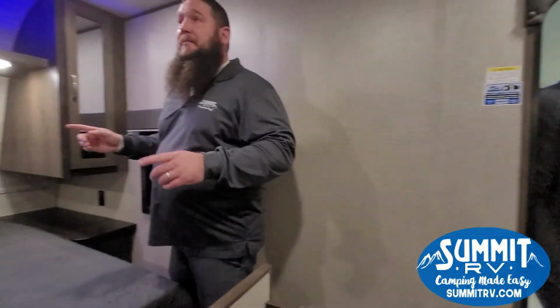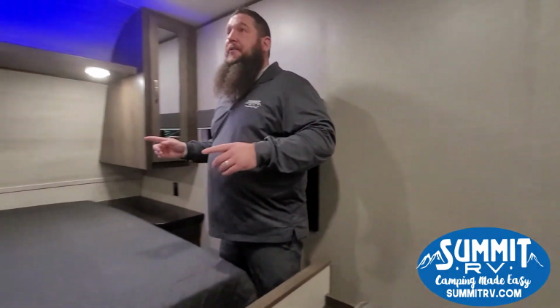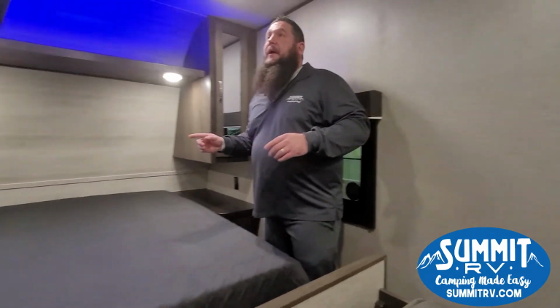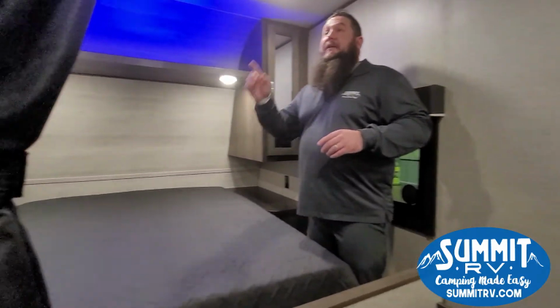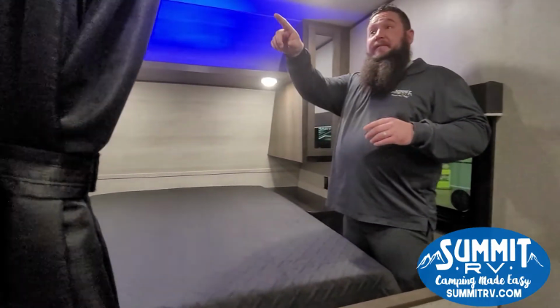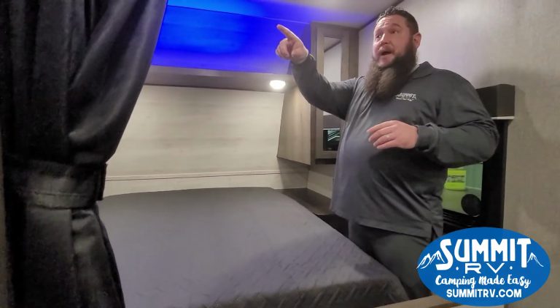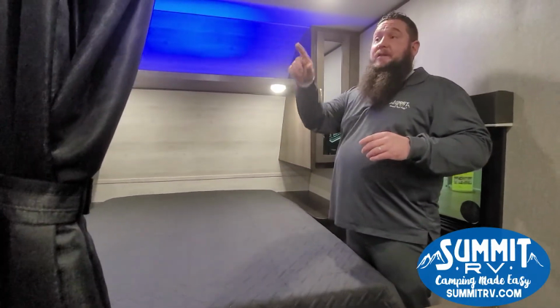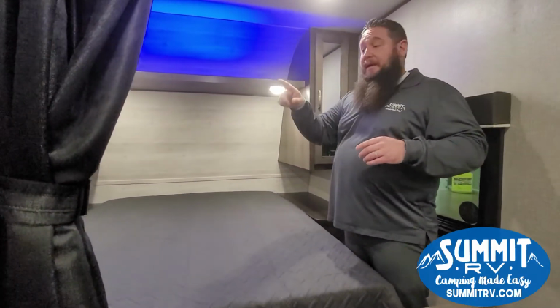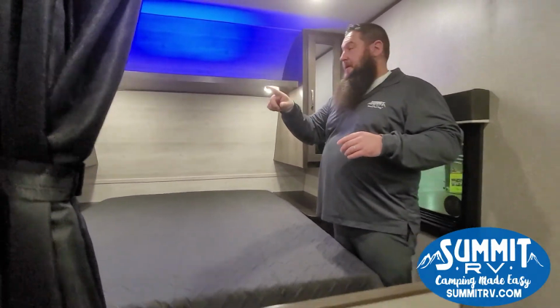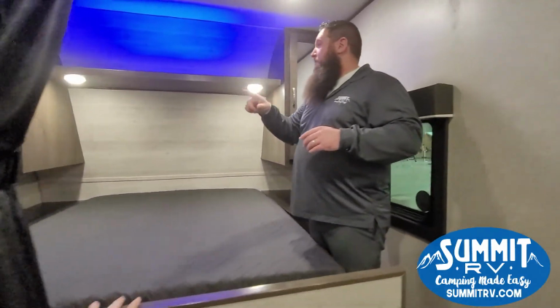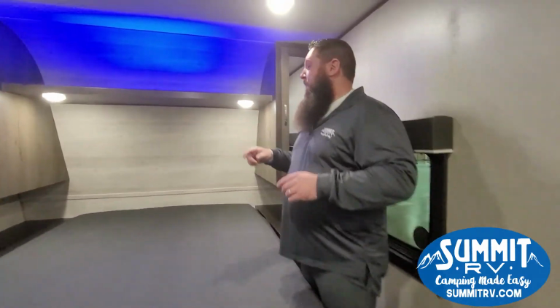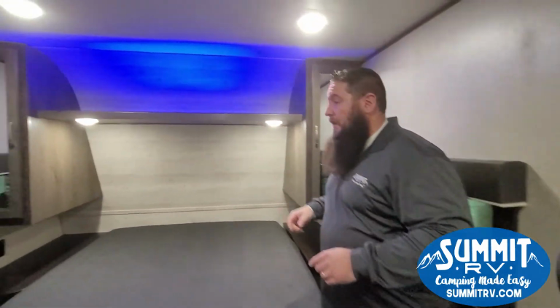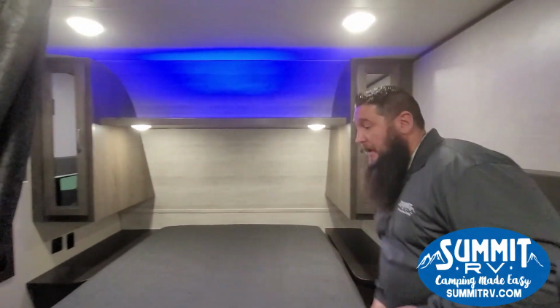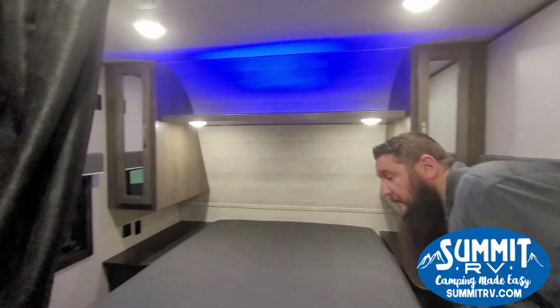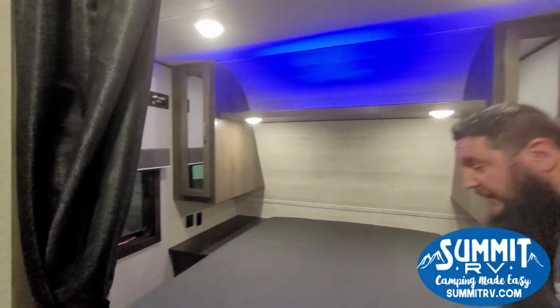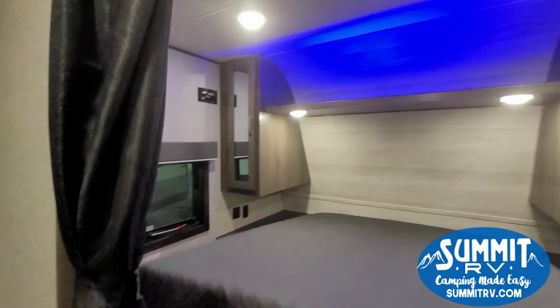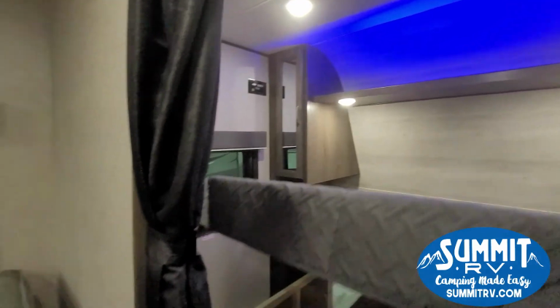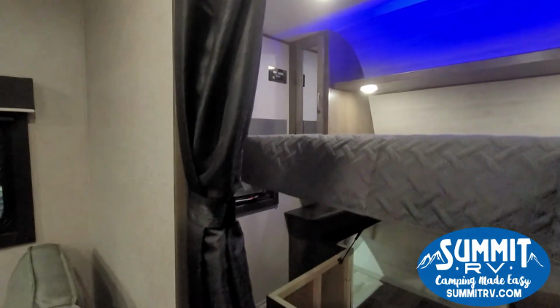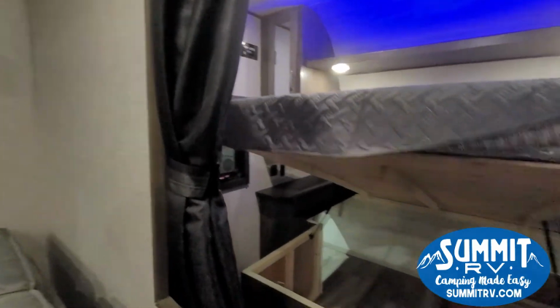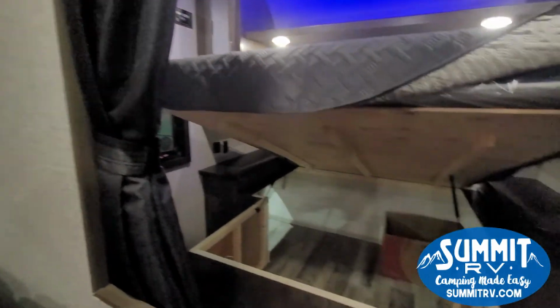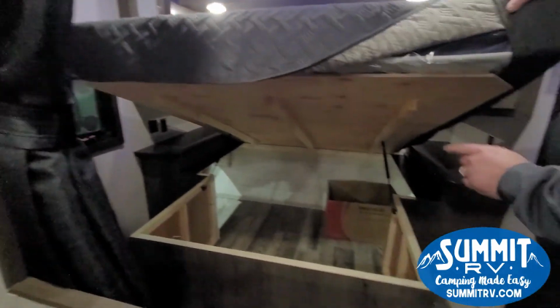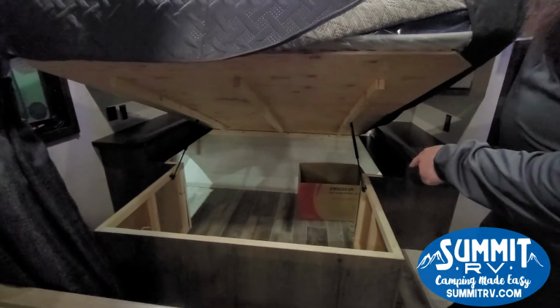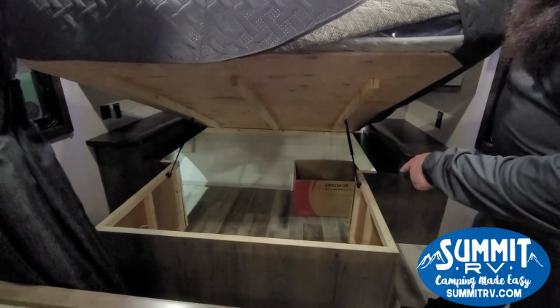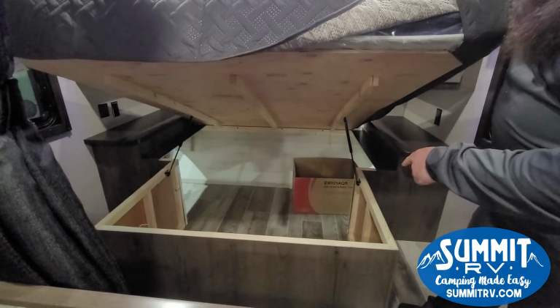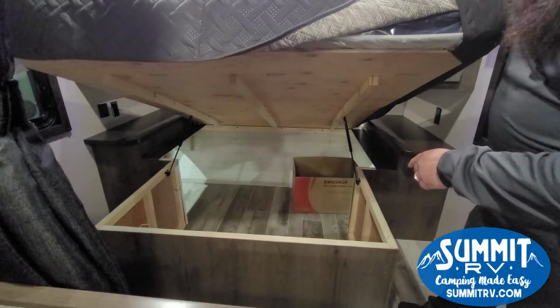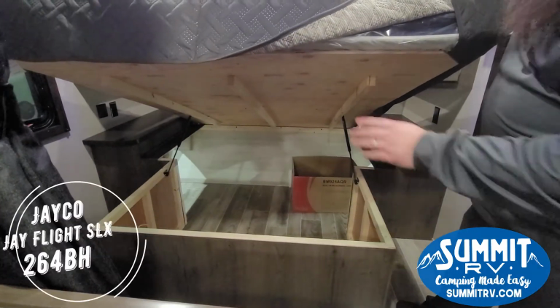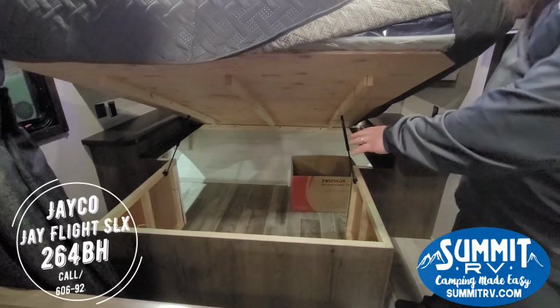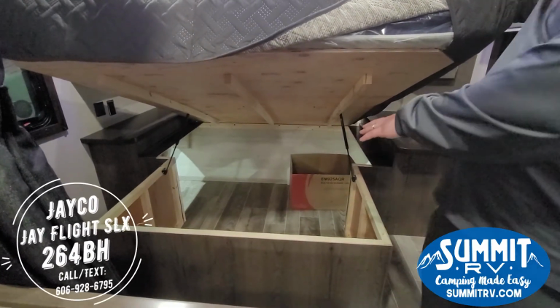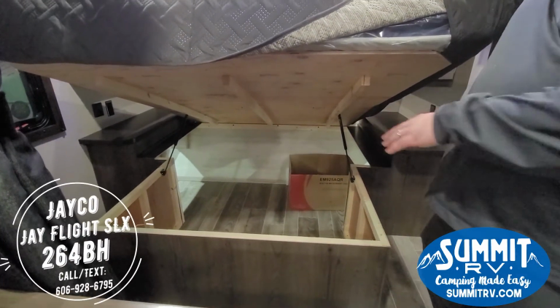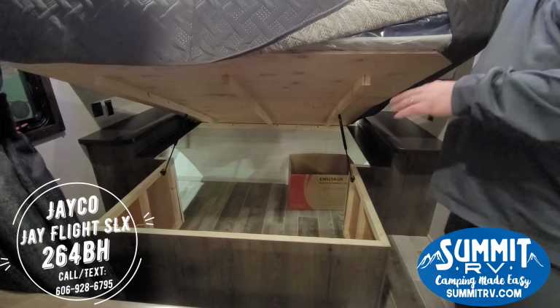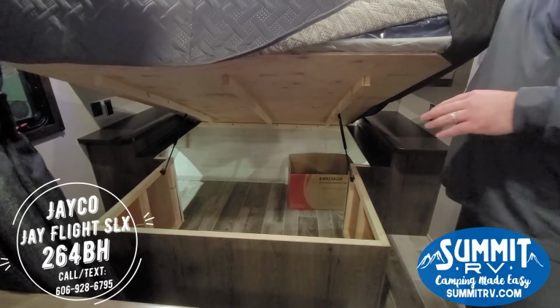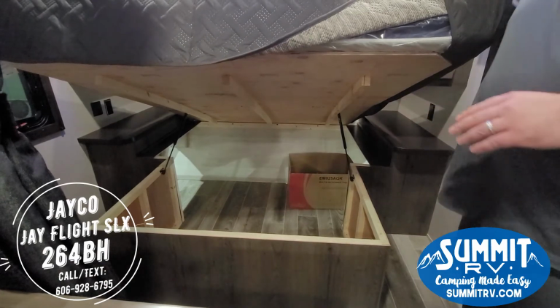Coming back here to the bedroom, you have closets on both sides, power outlets on both sides of the bedroom, and a TV bracket that's already installed.